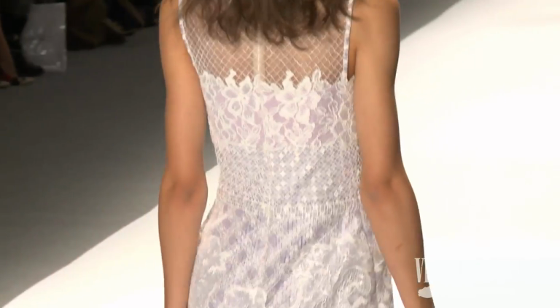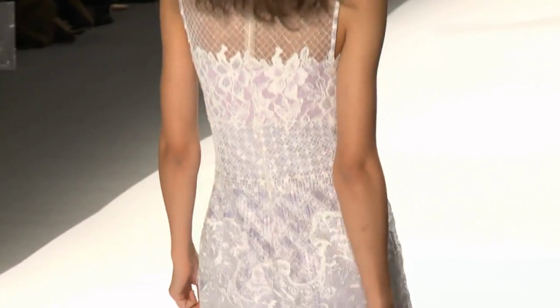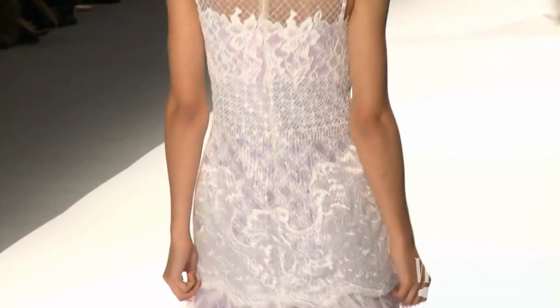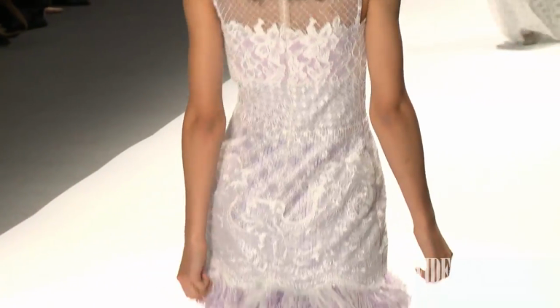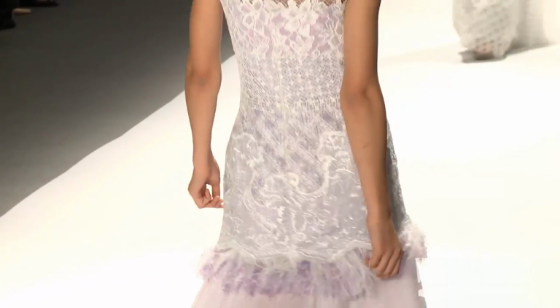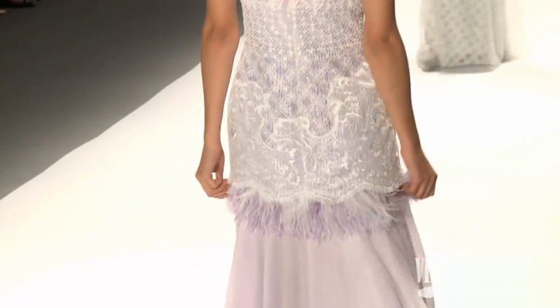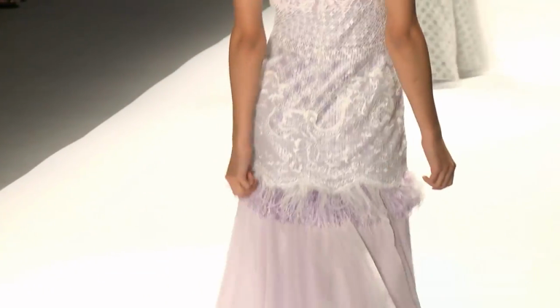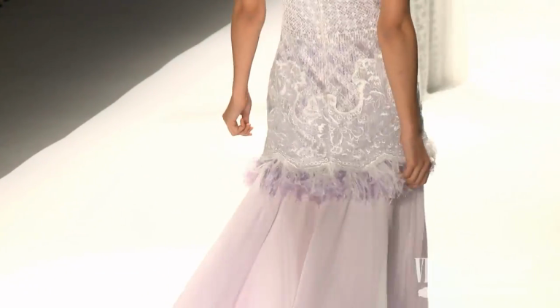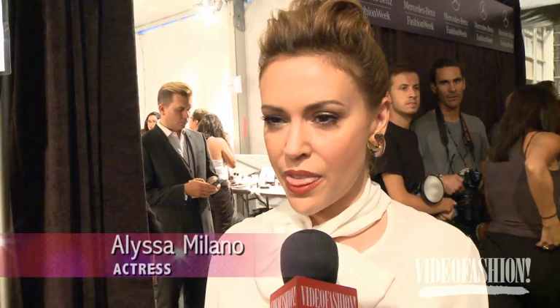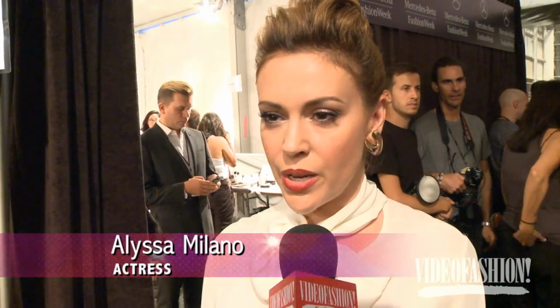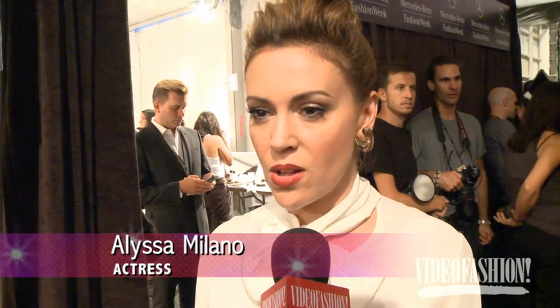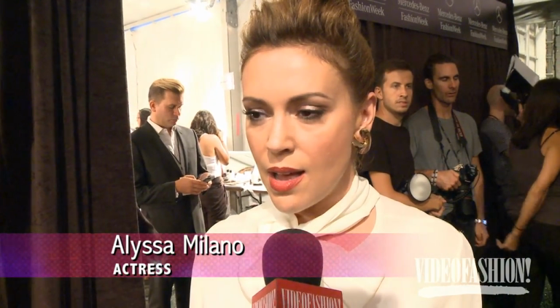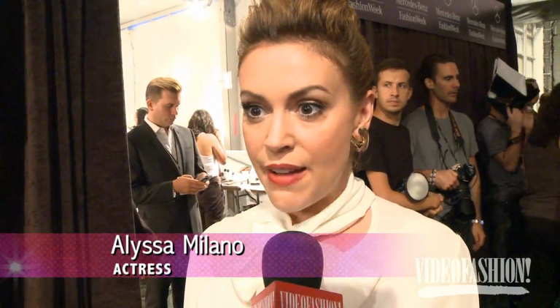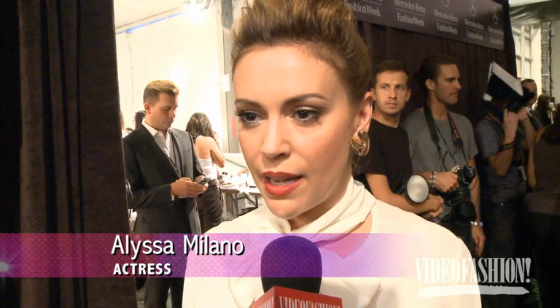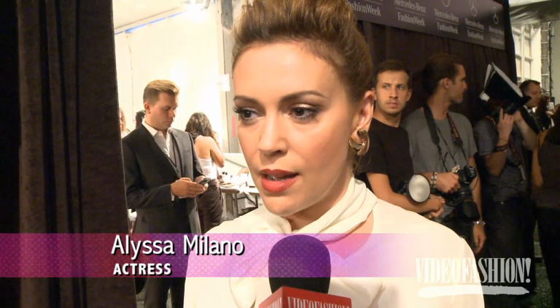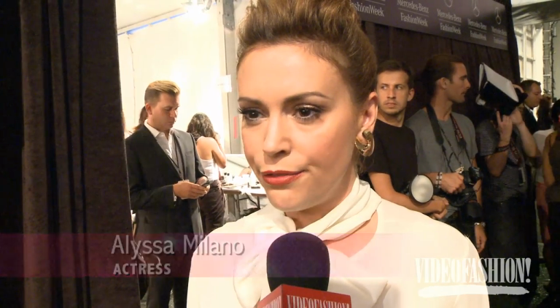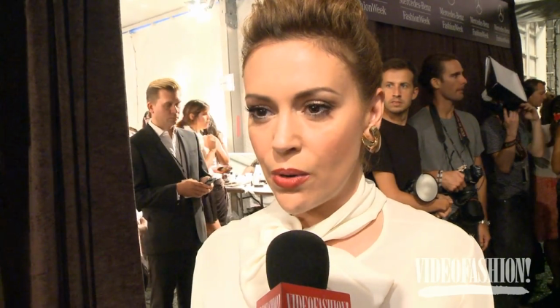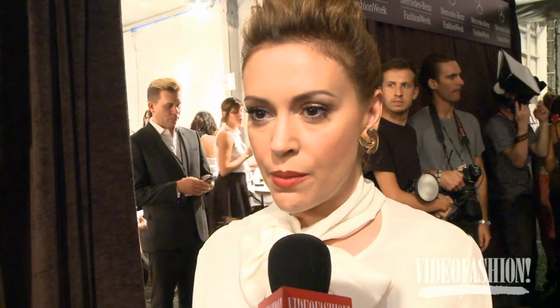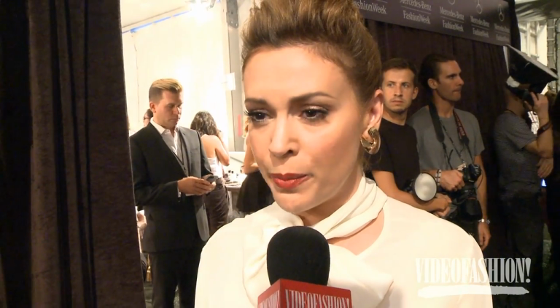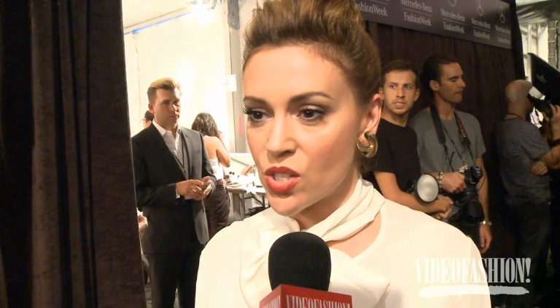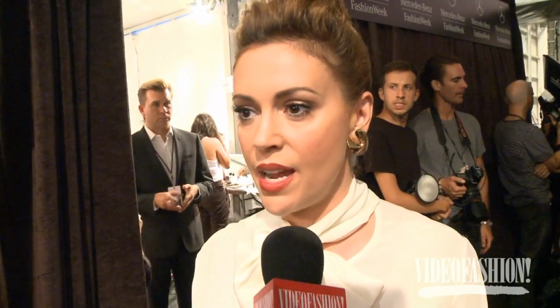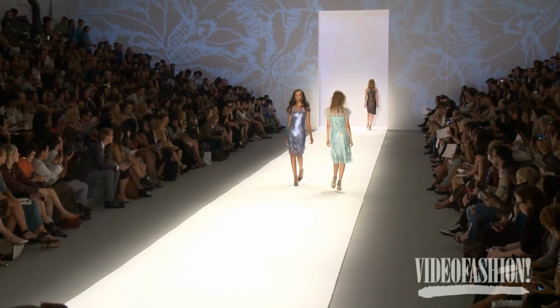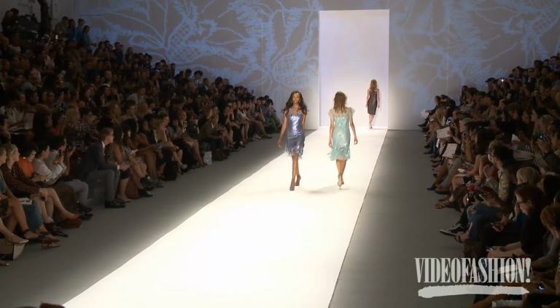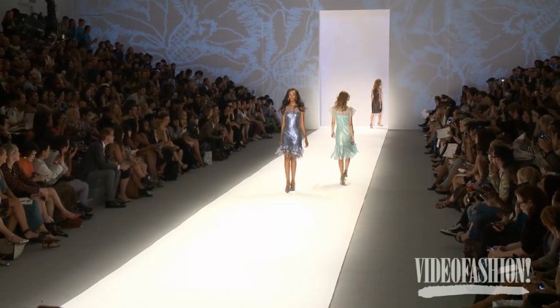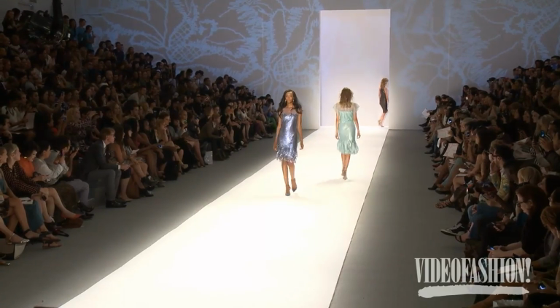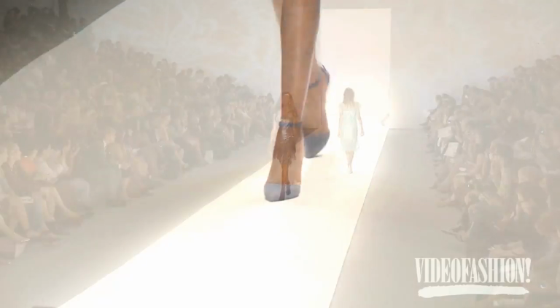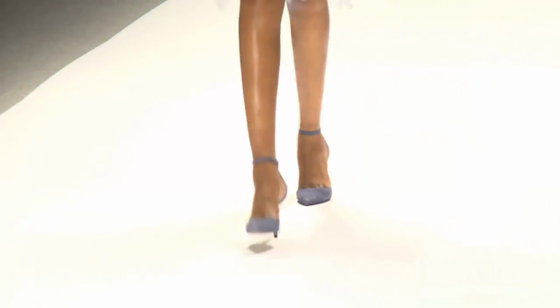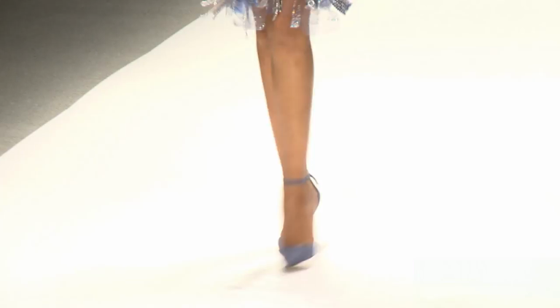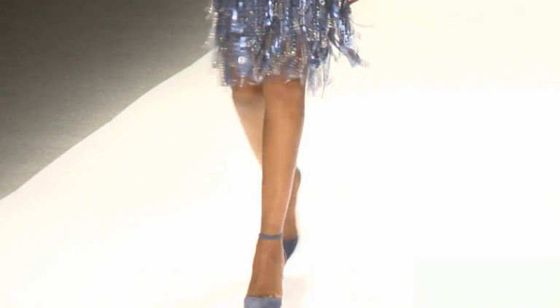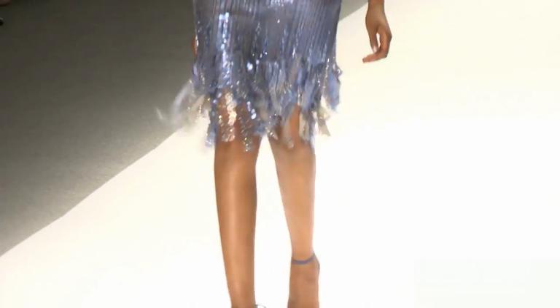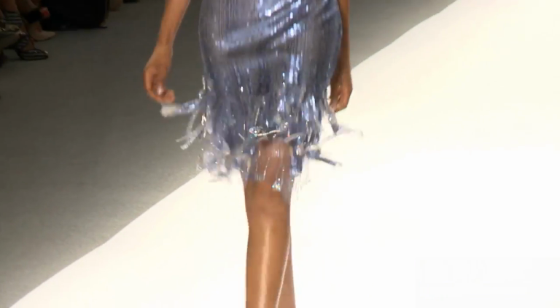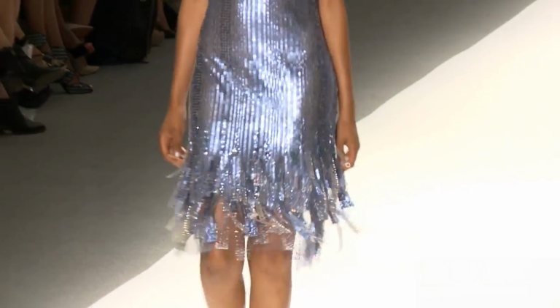I think his looks are really, really soft, kind of ethereal, feminine, flowy. The movement was great. Love his choice of fabric combinations. I really enjoyed it.